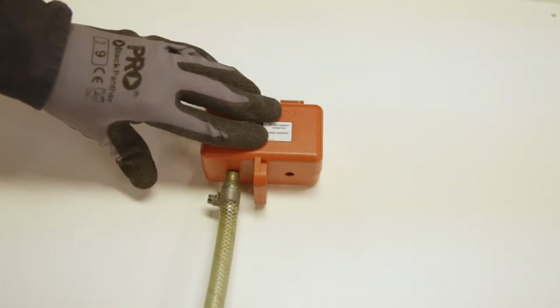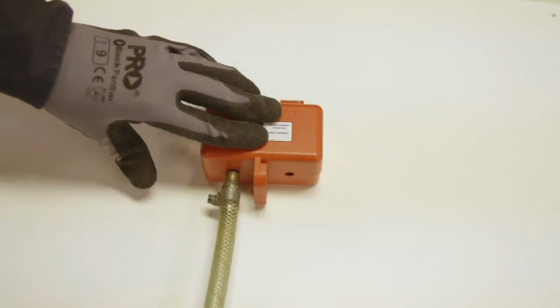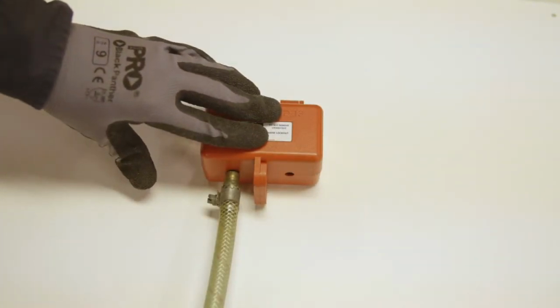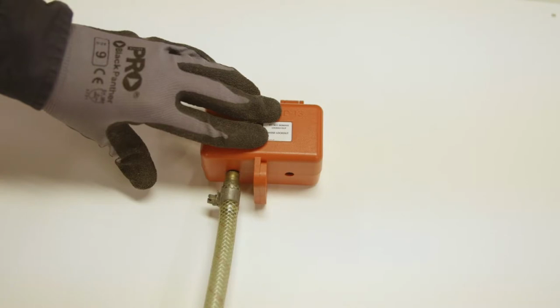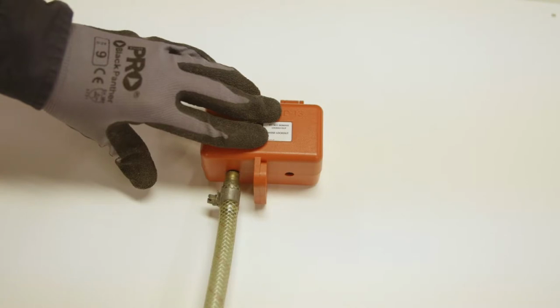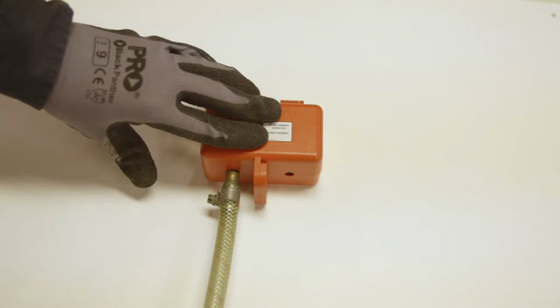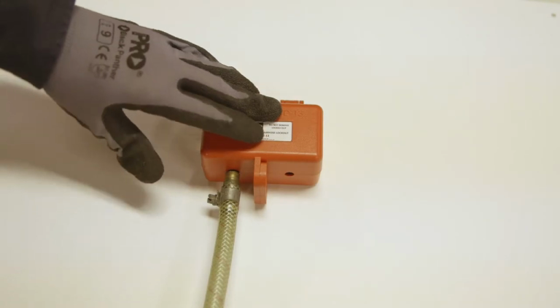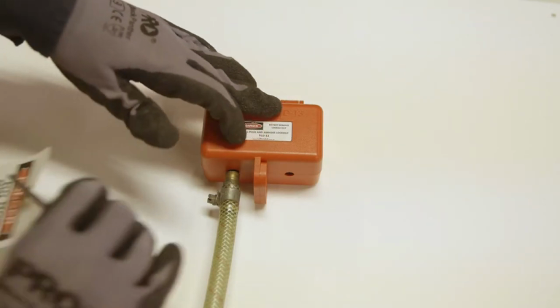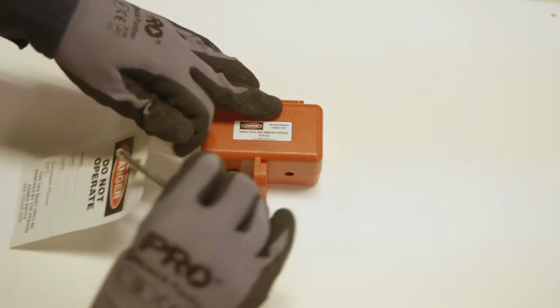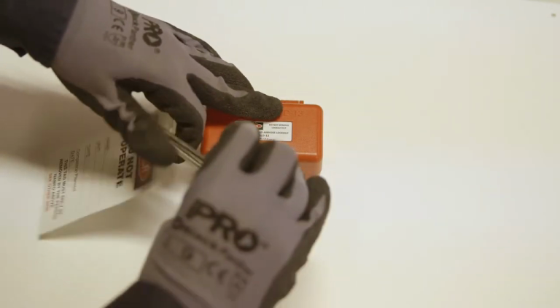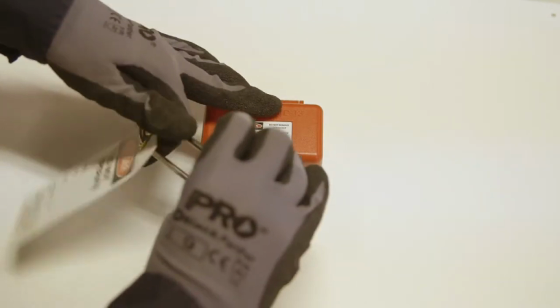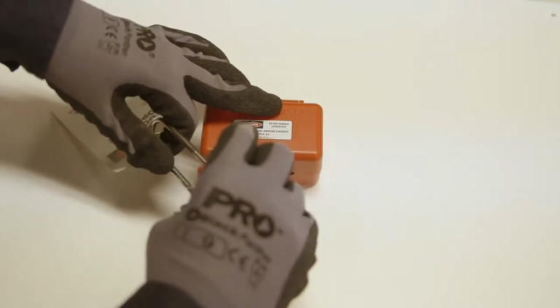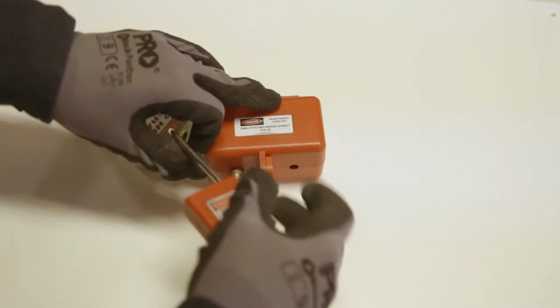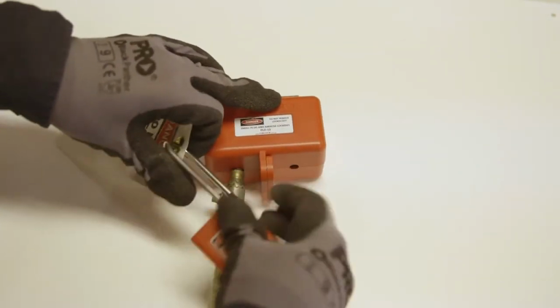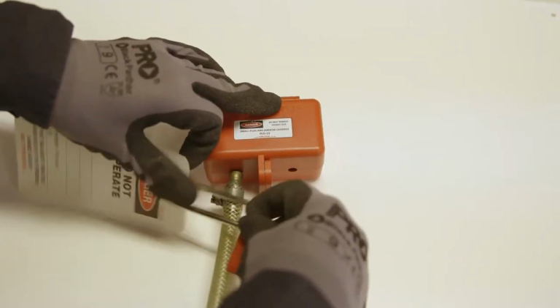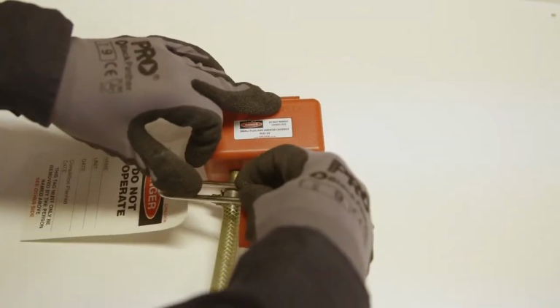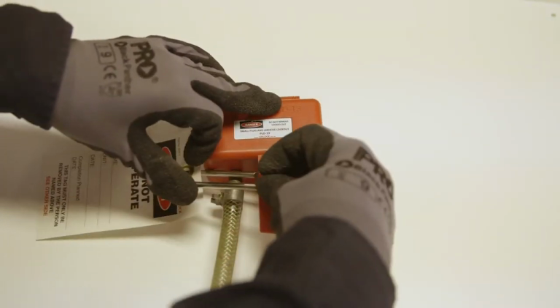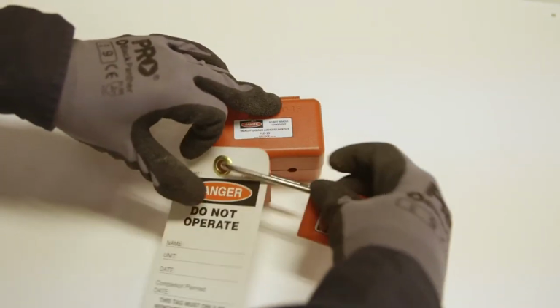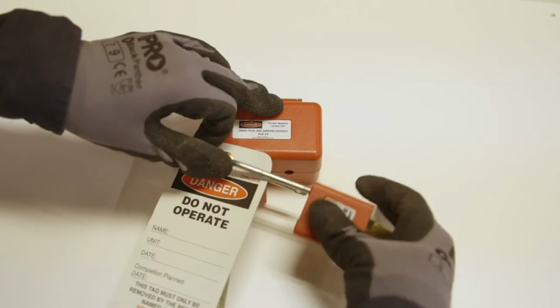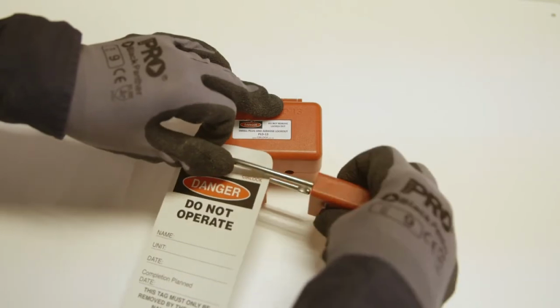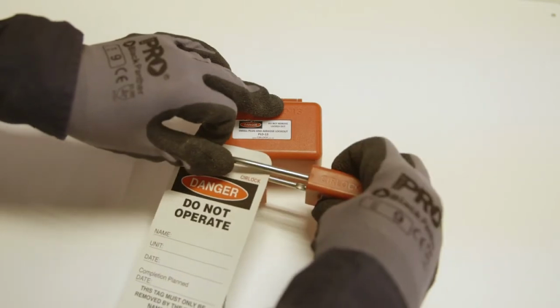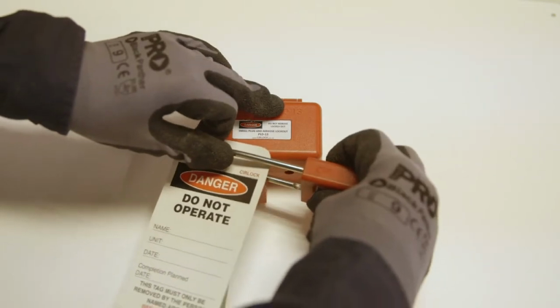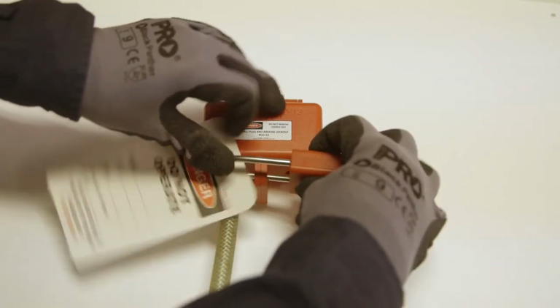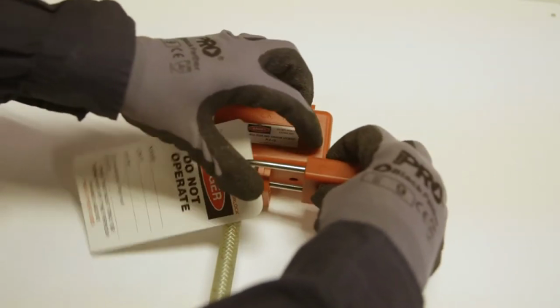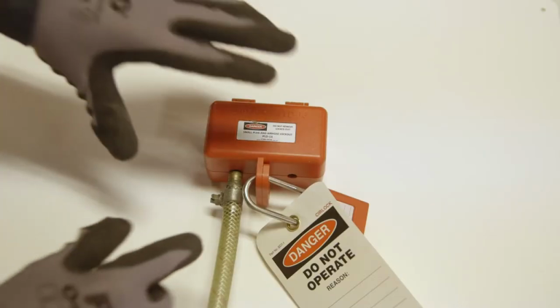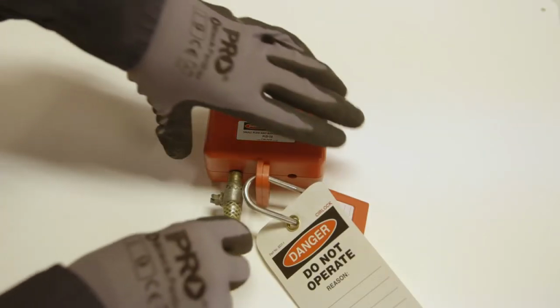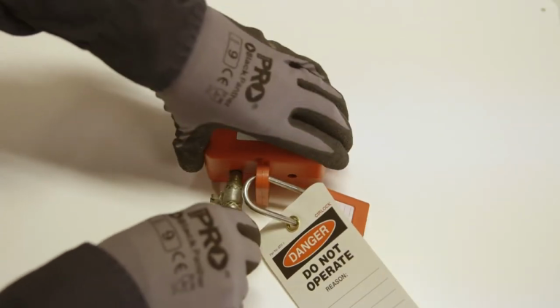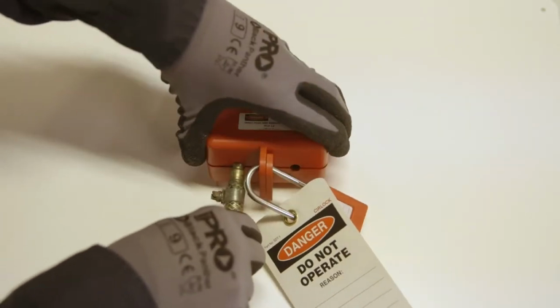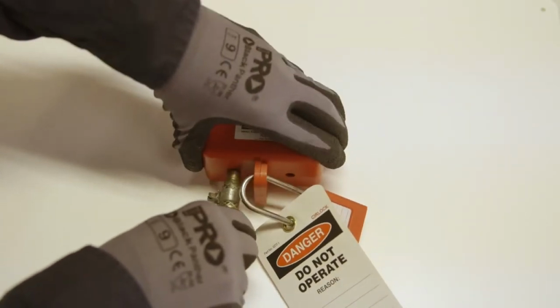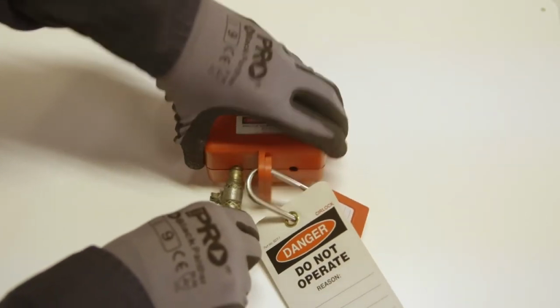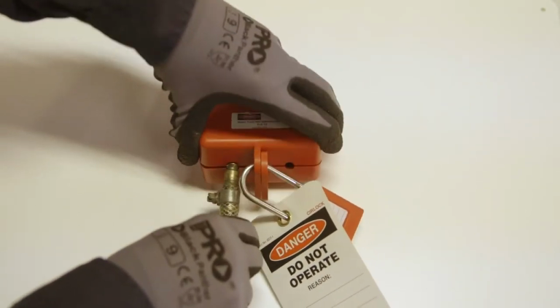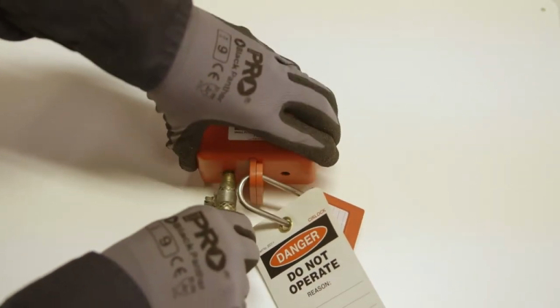Place air connector in one of the various sized holes provided. Place padlock with danger tag through hole and verify that air connector cannot be removed.